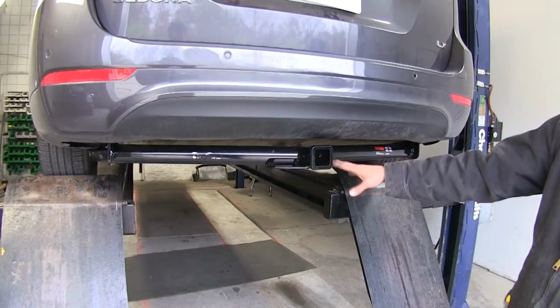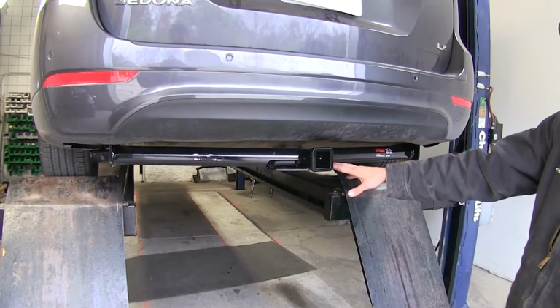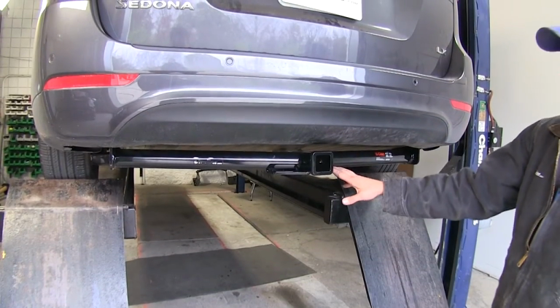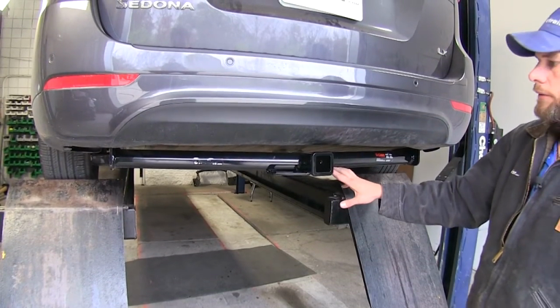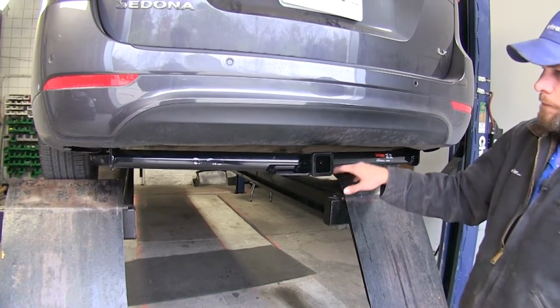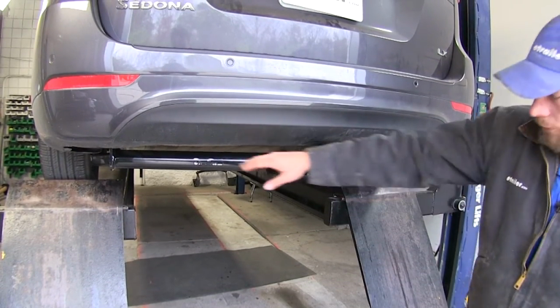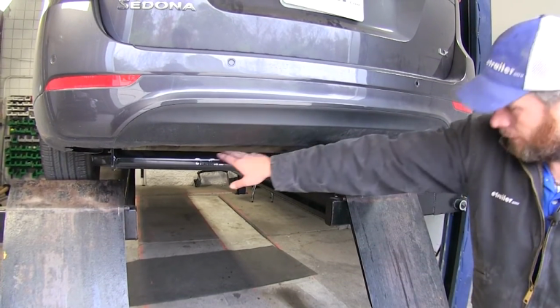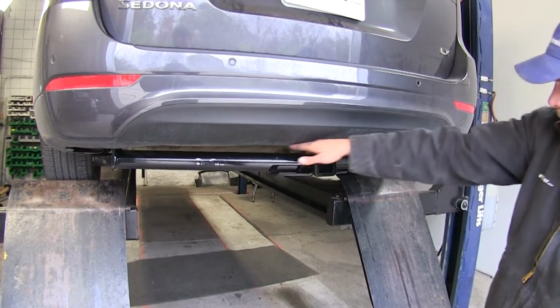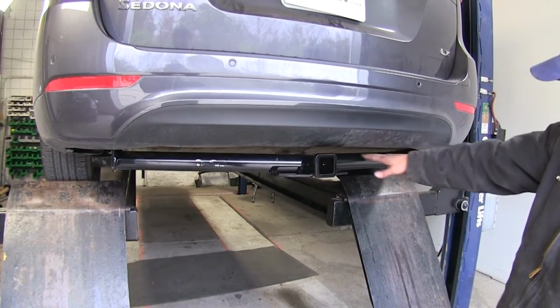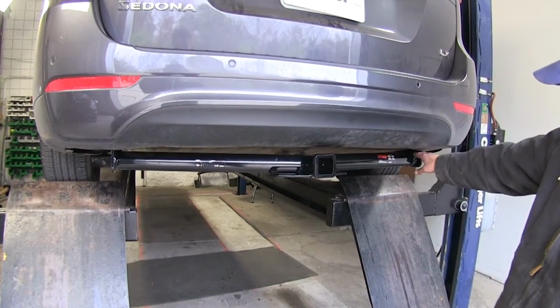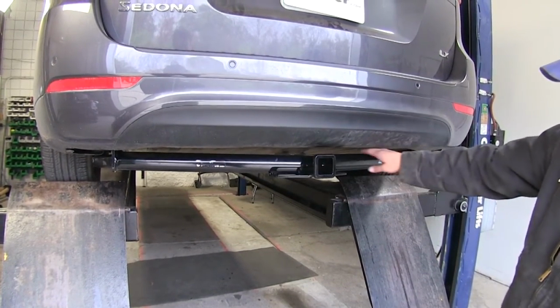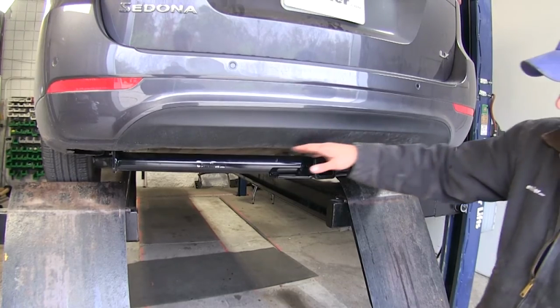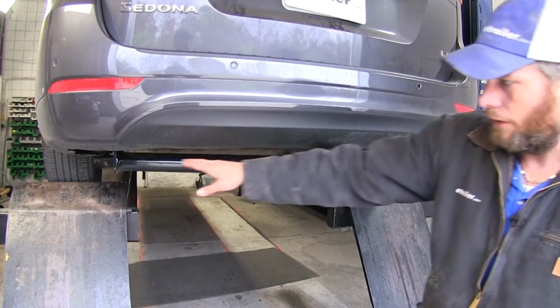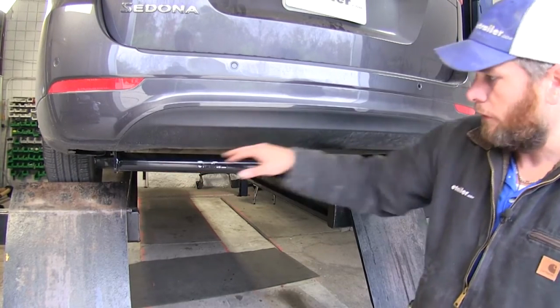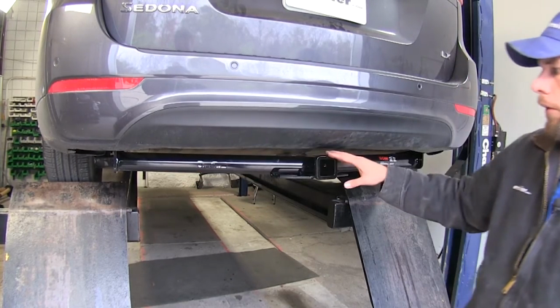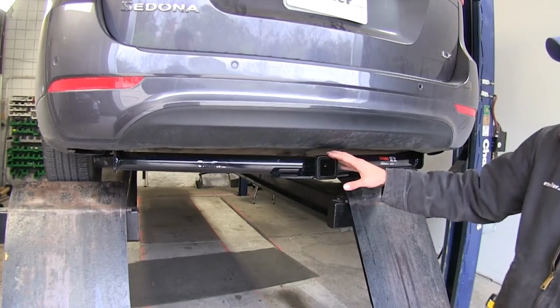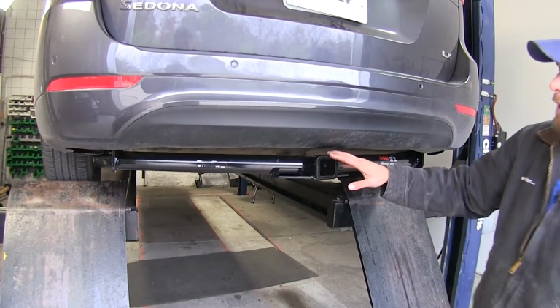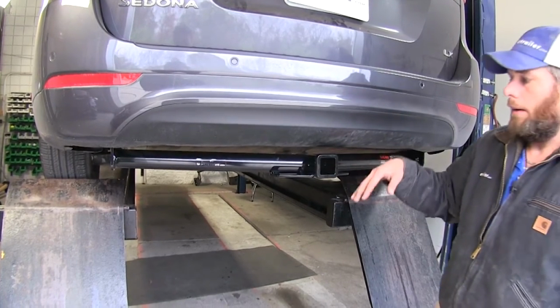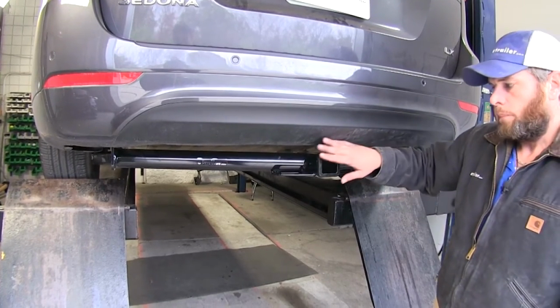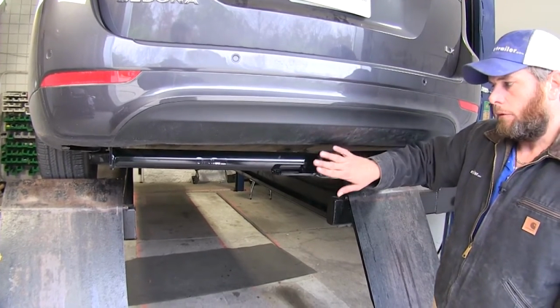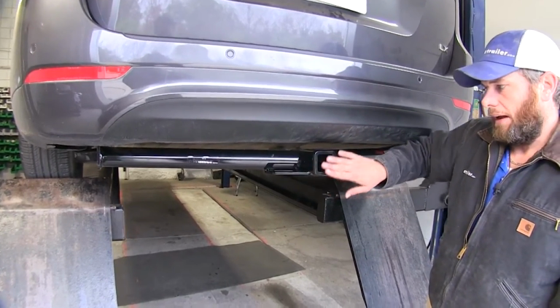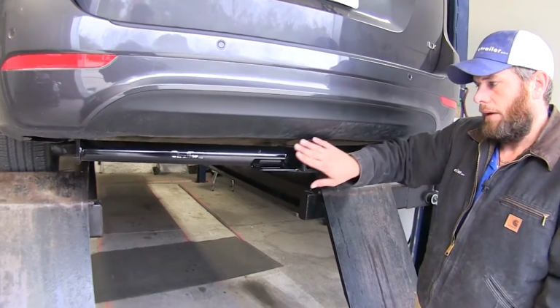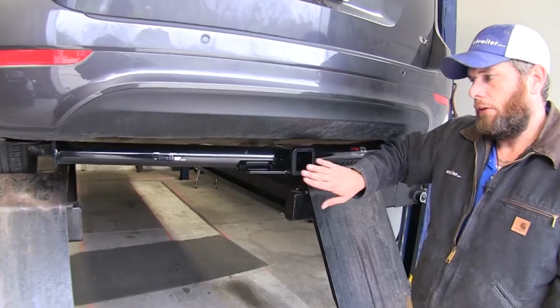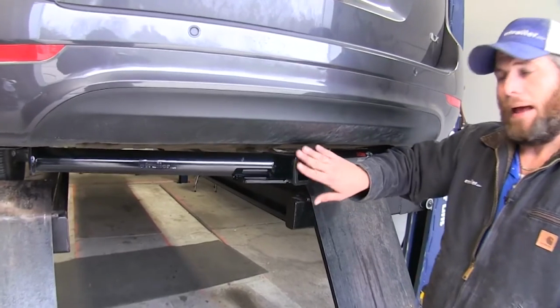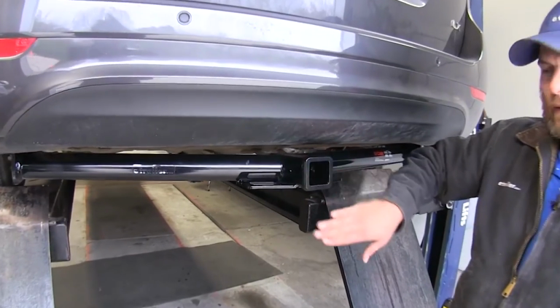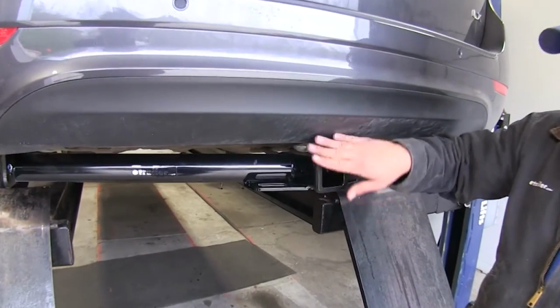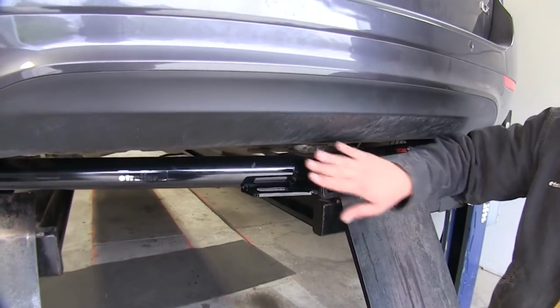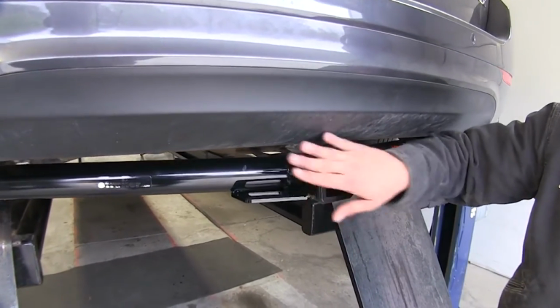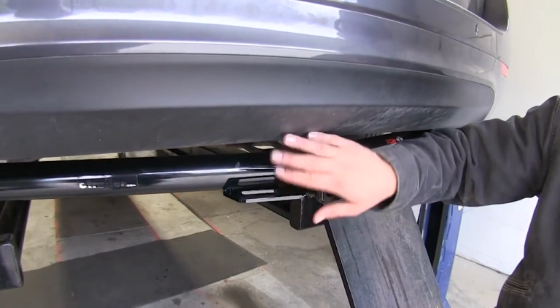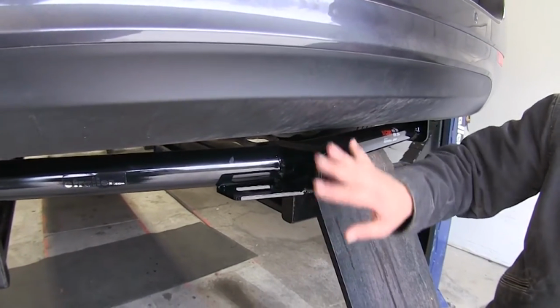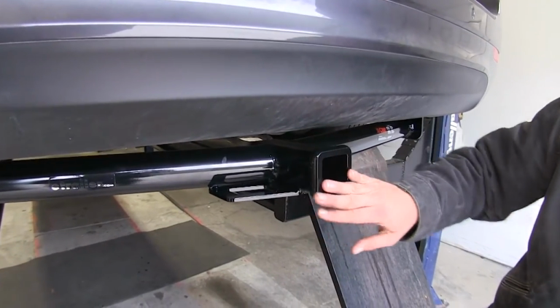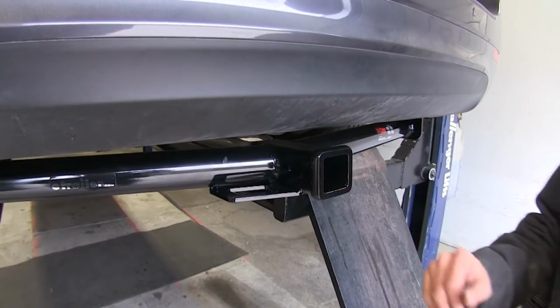Here's what the hitch is going to look like installed. As you can see, it tucks up pretty nicely underneath the bumper there, going to be visible all the way across. This one's going to have kind of a flush collar on the end of it, which really cleans up the look on the end here and gives it a nice appearance.